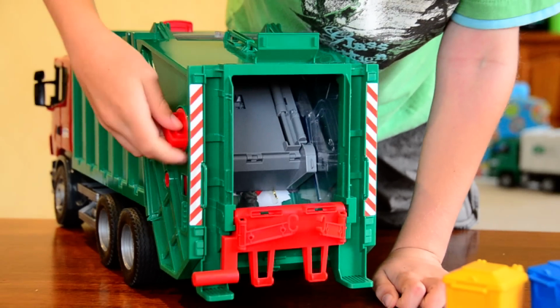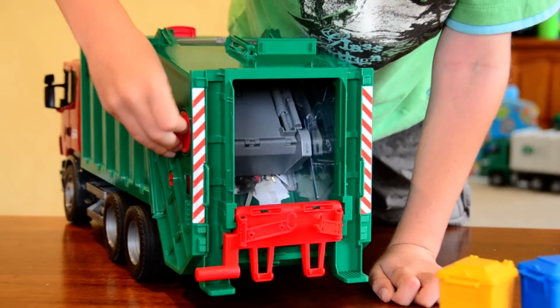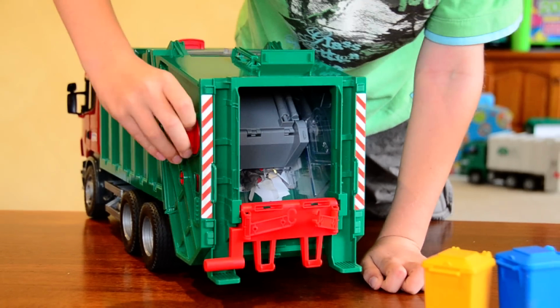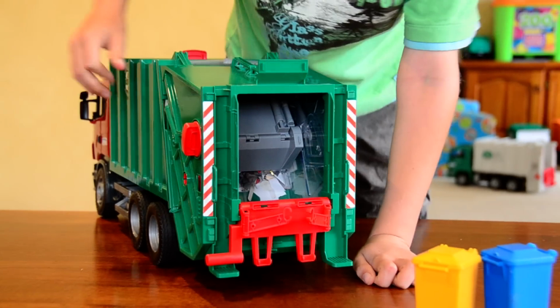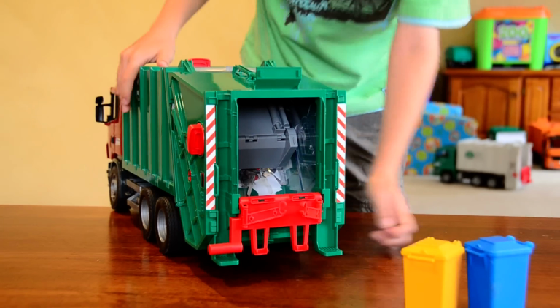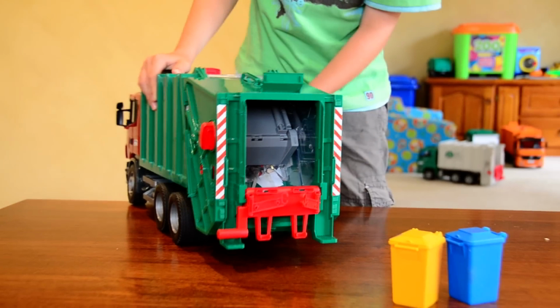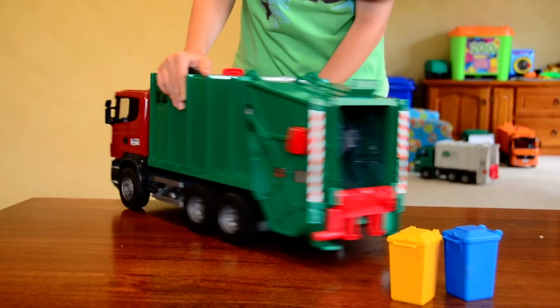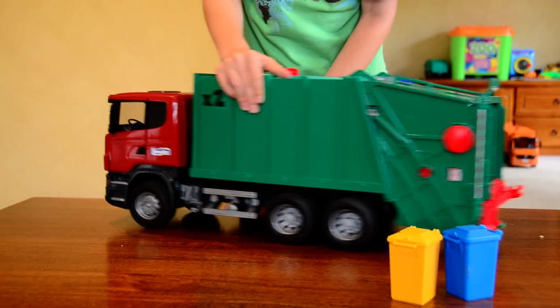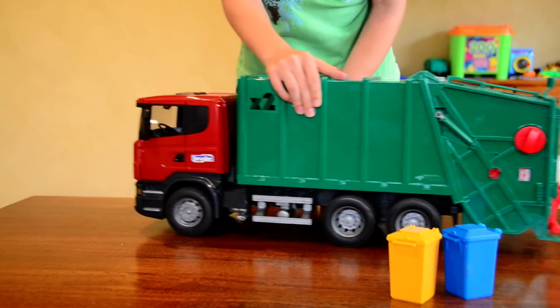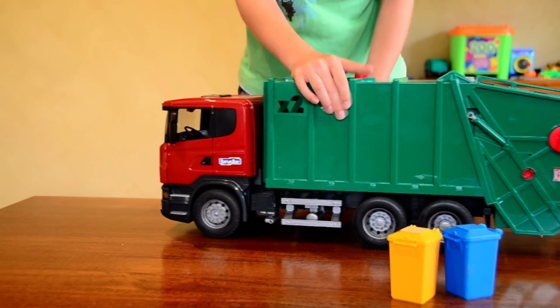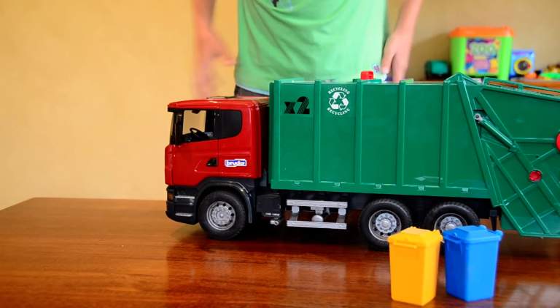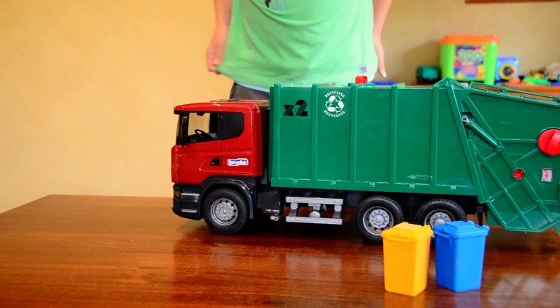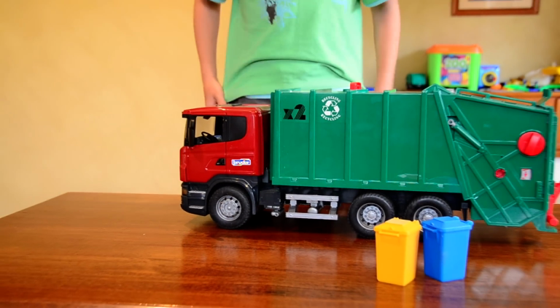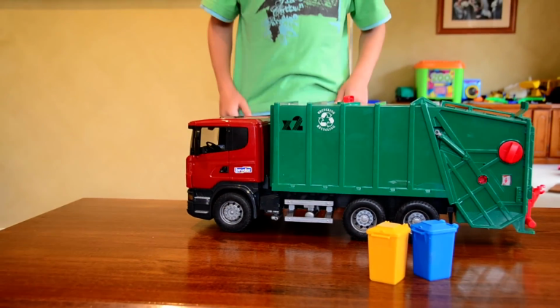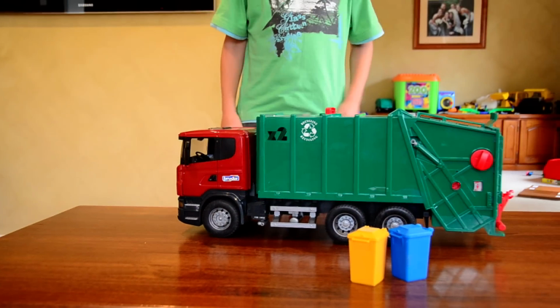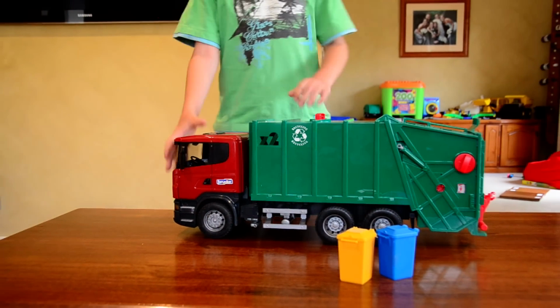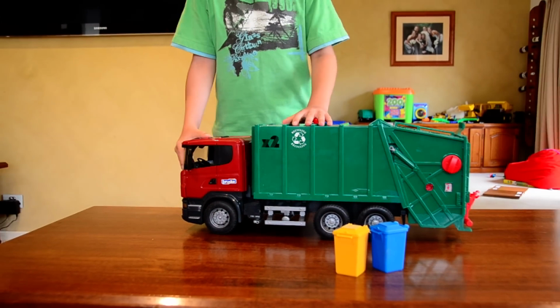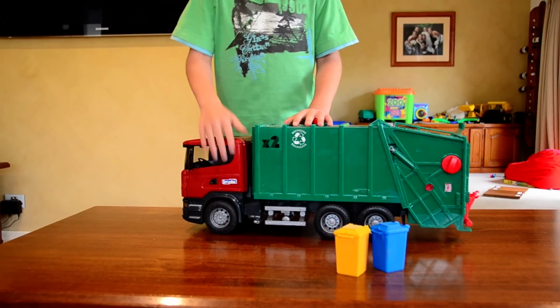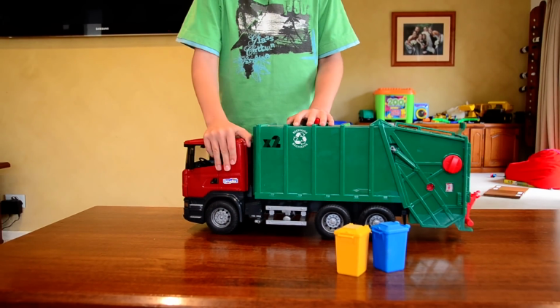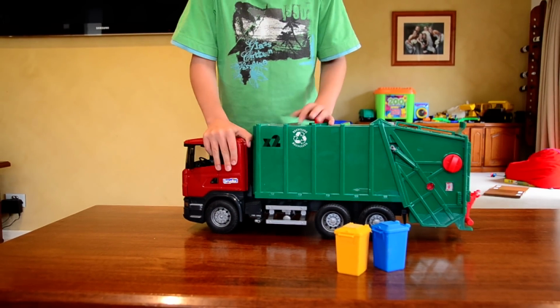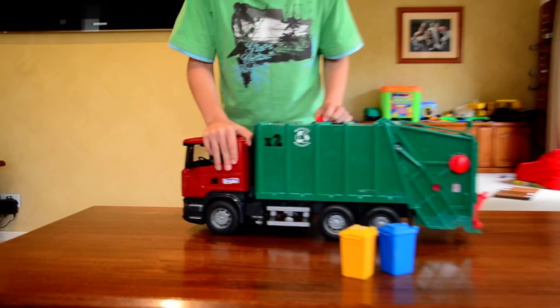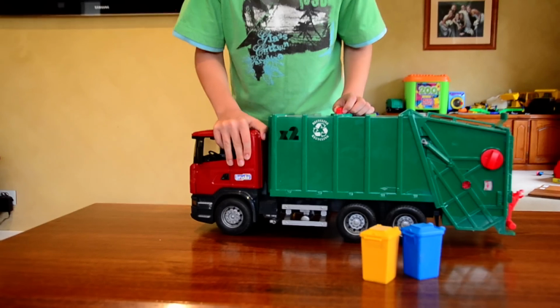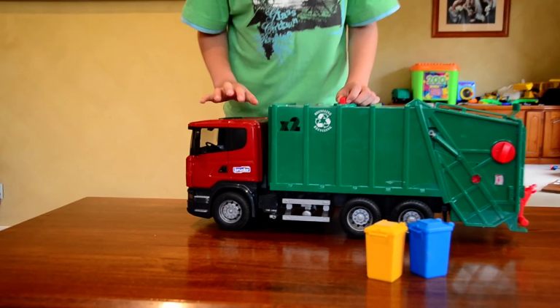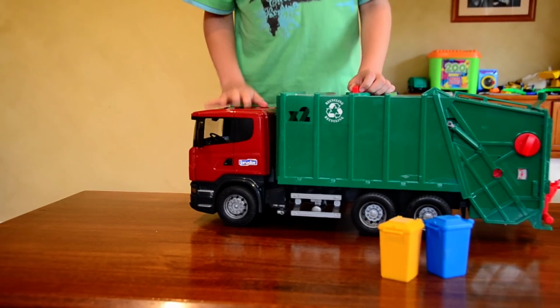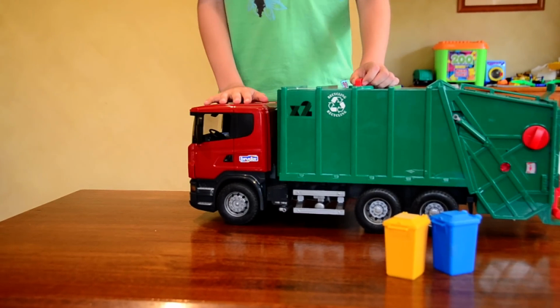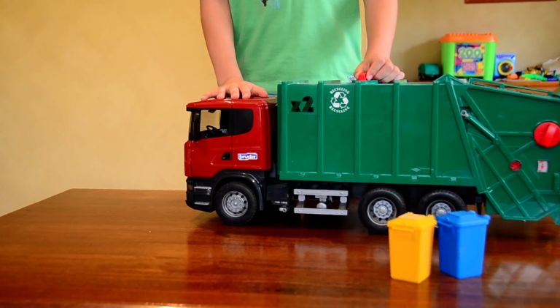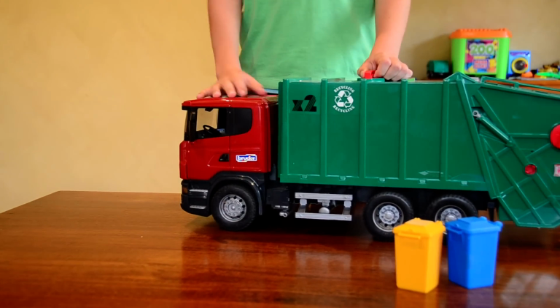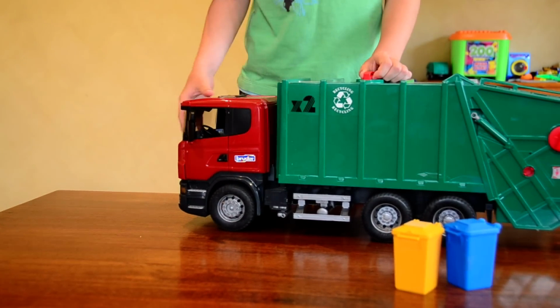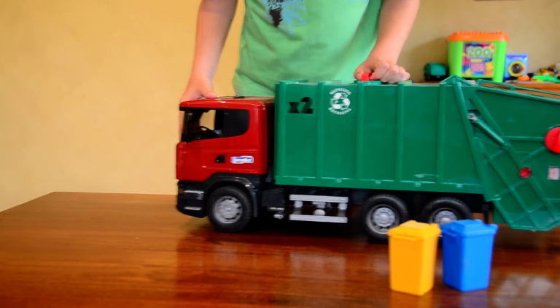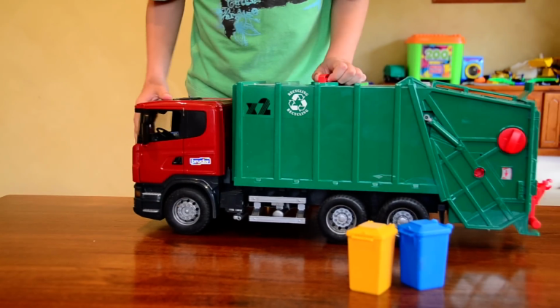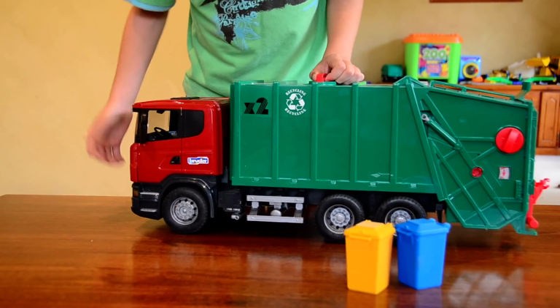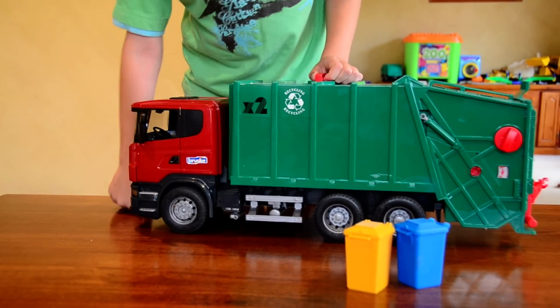So it's much better than my other one. It doesn't open the same way — the cab doesn't come forward like the other one — but I don't really care.